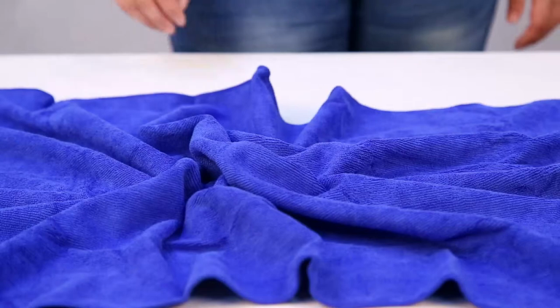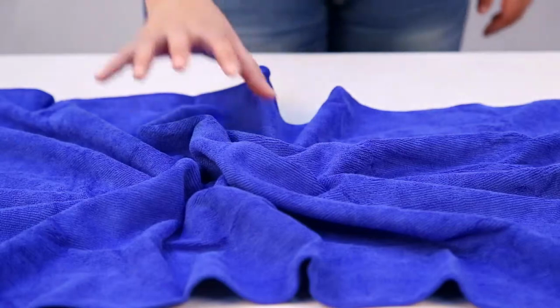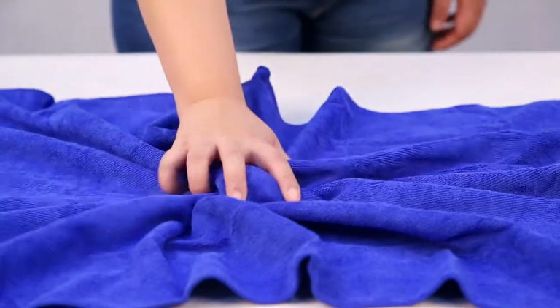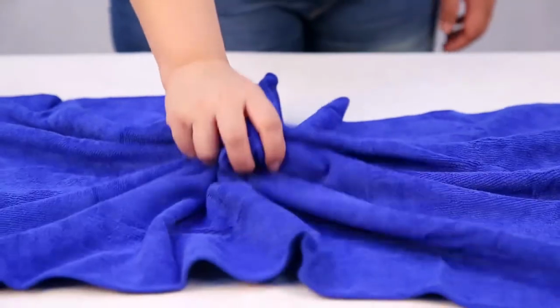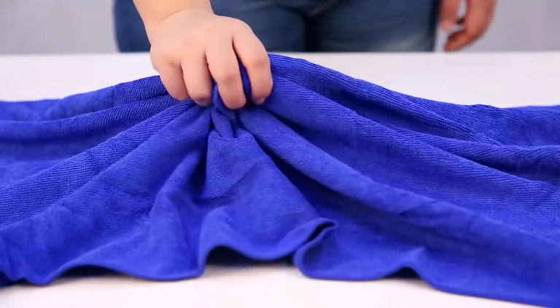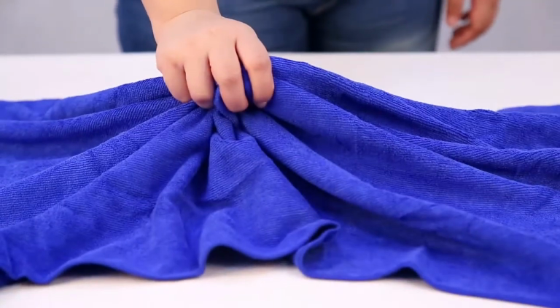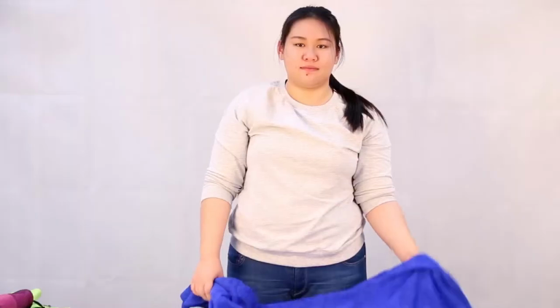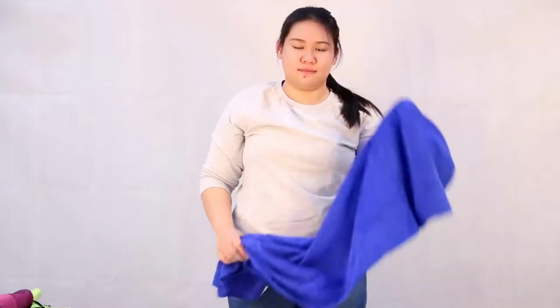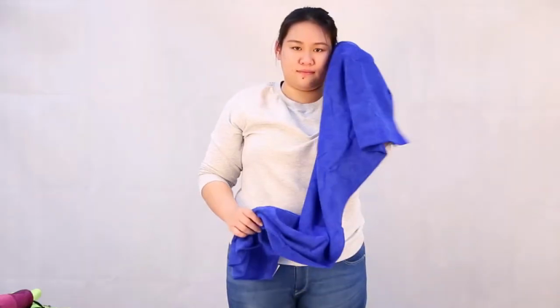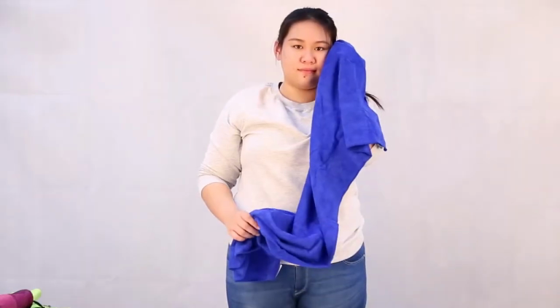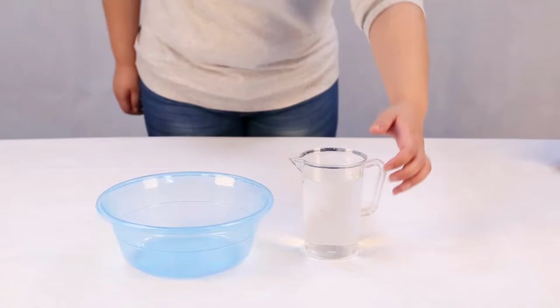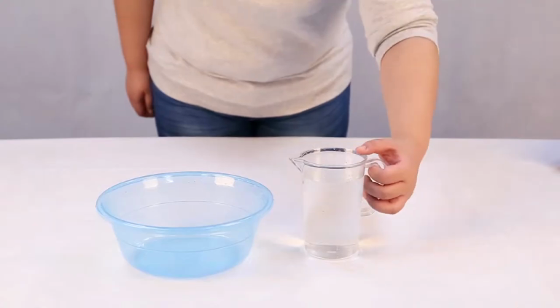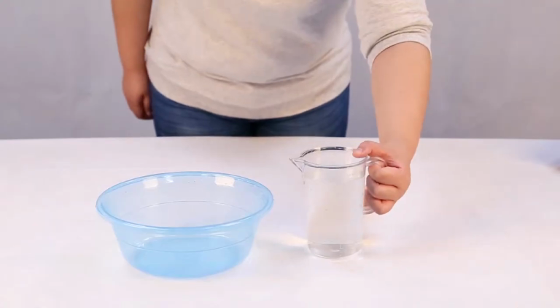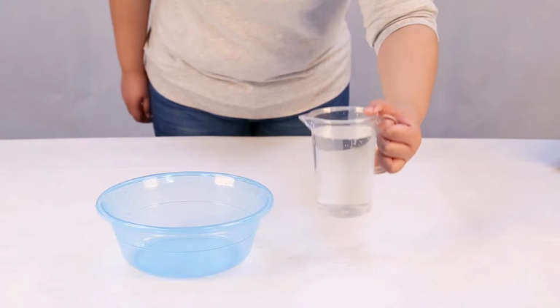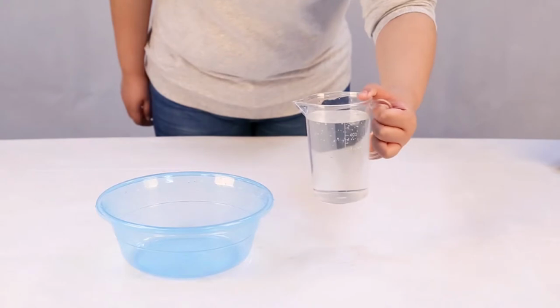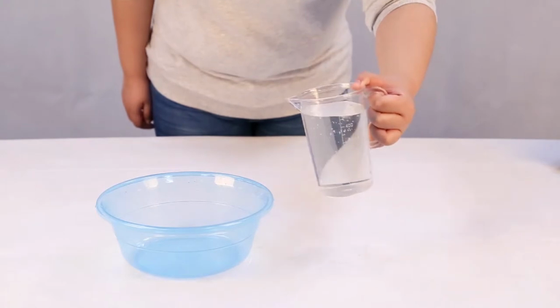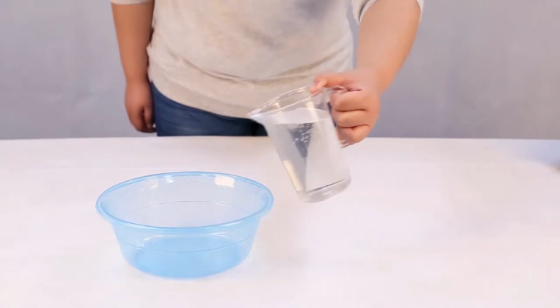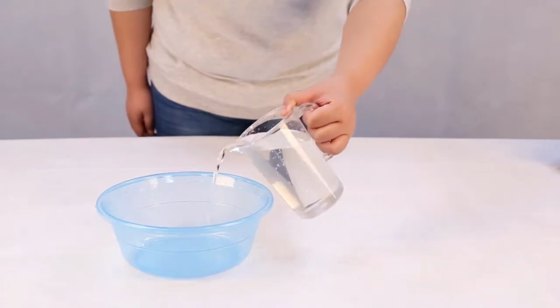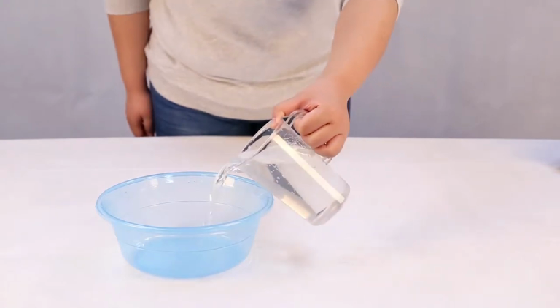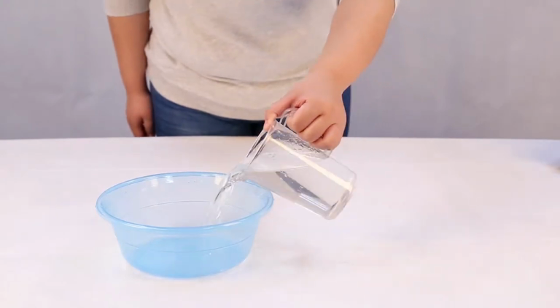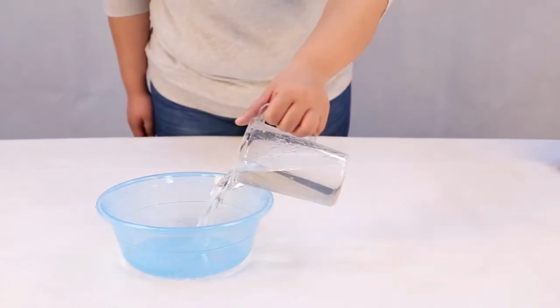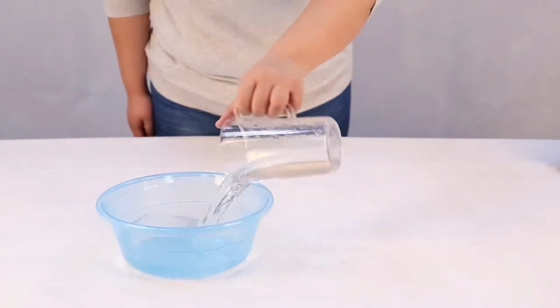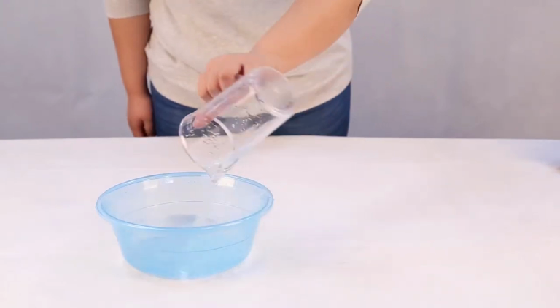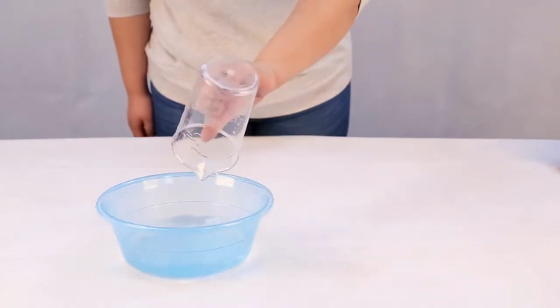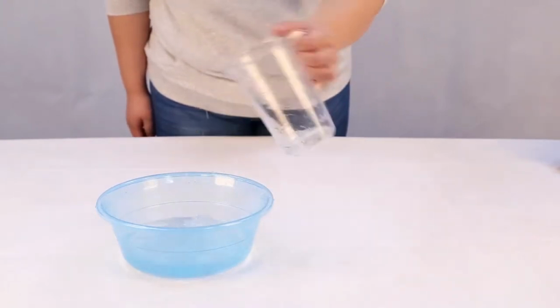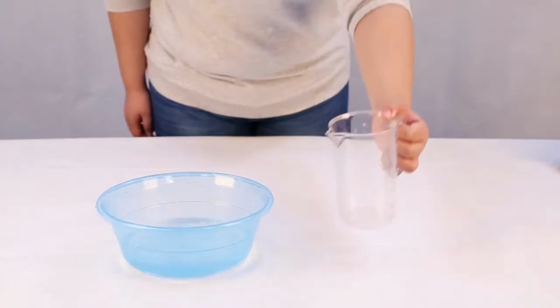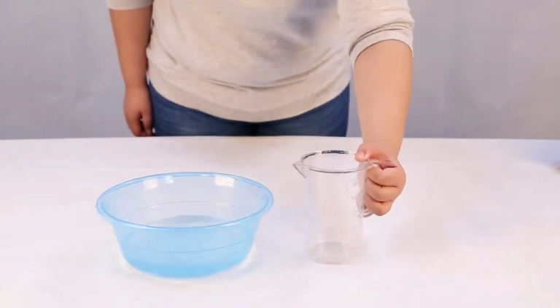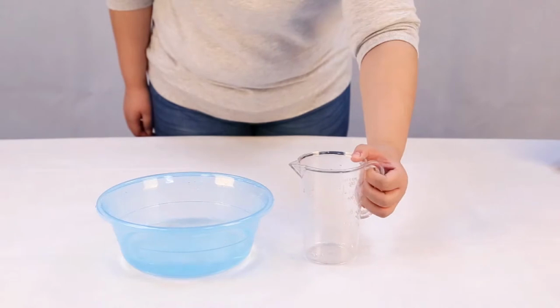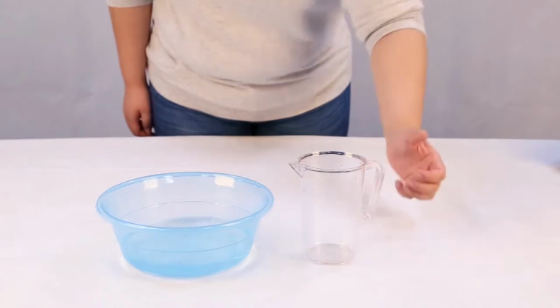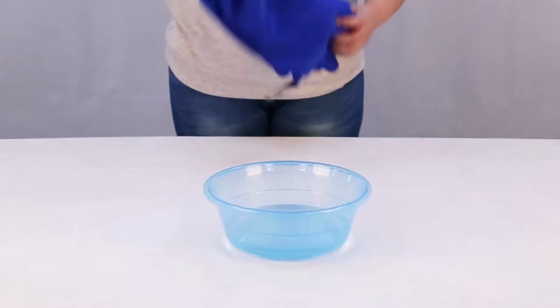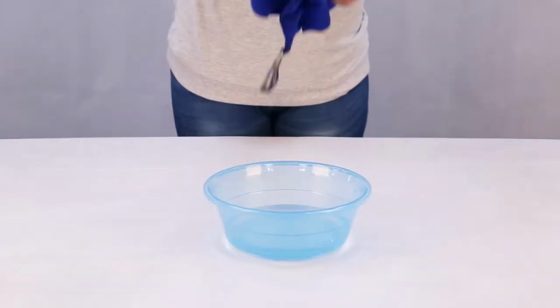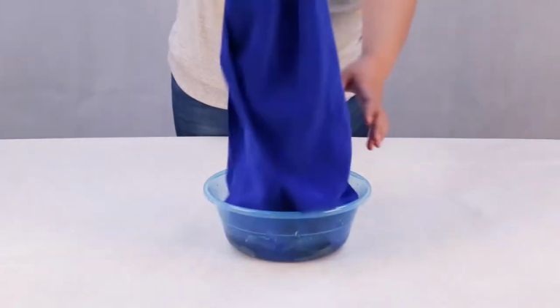This super soft terry towel can absorb up to 4 times its own weight. We take a 24 by 47 inch towel, and here is a cup of 500ml water.